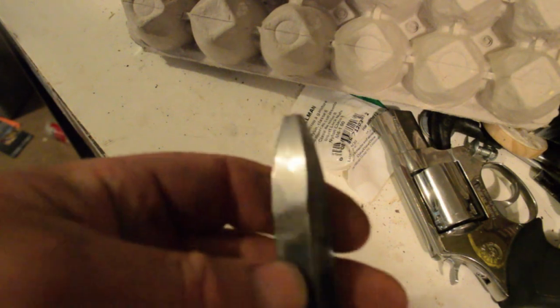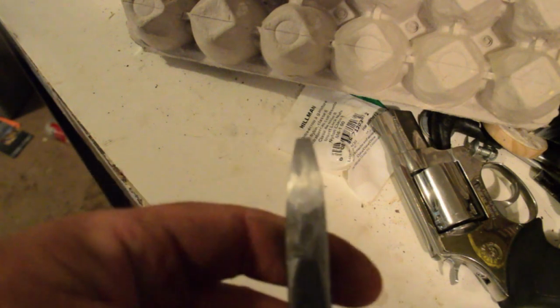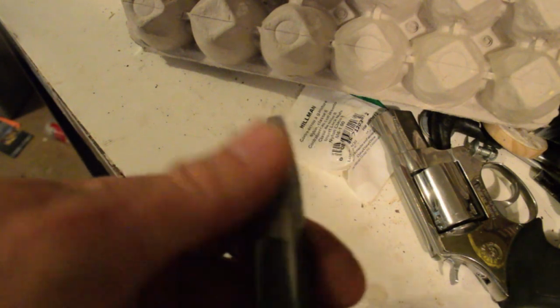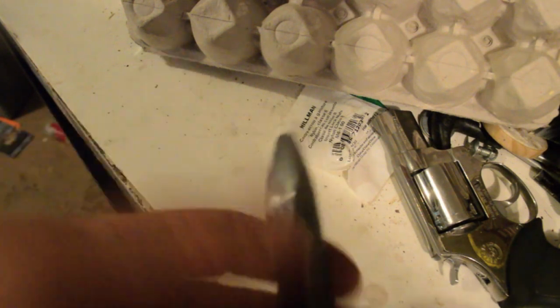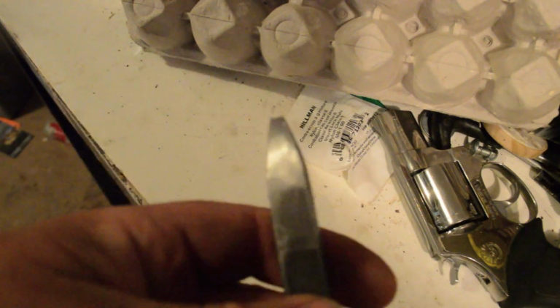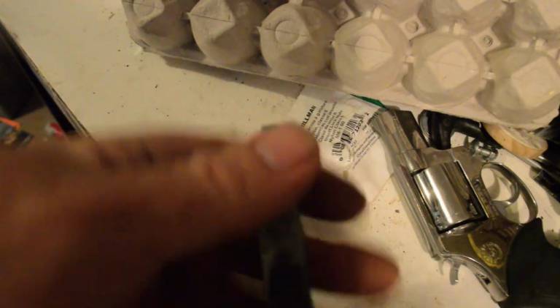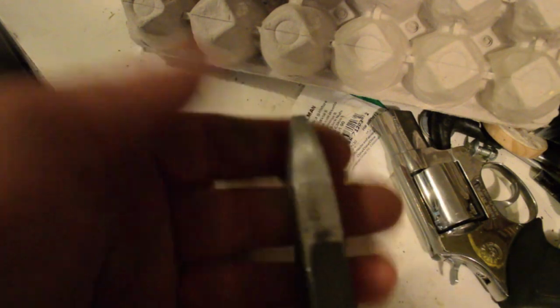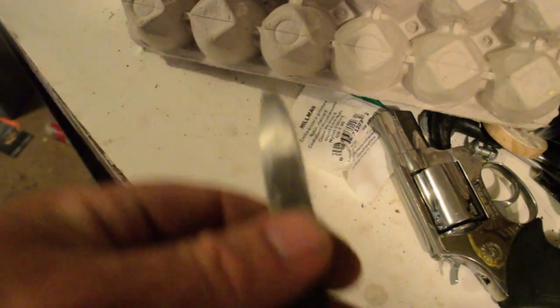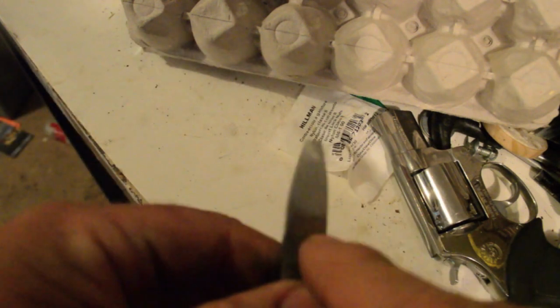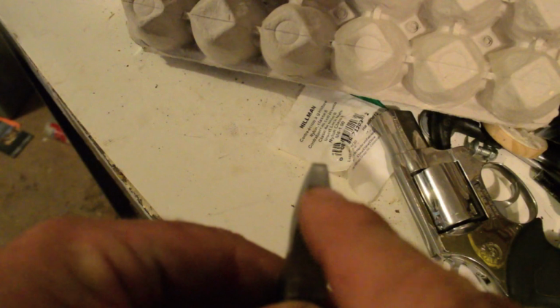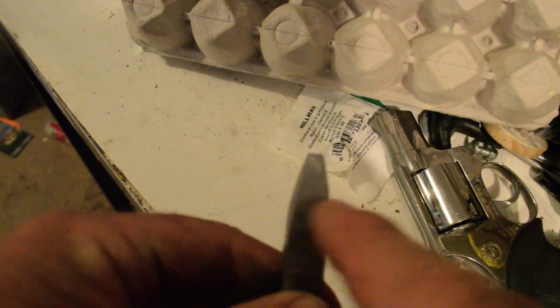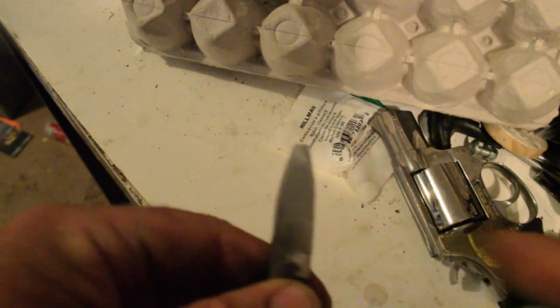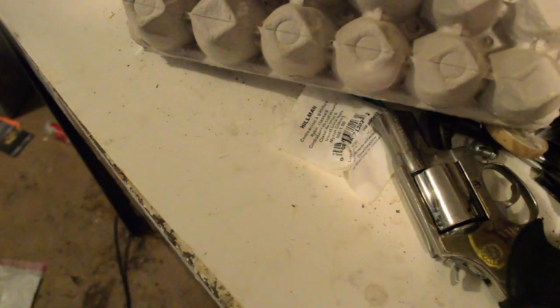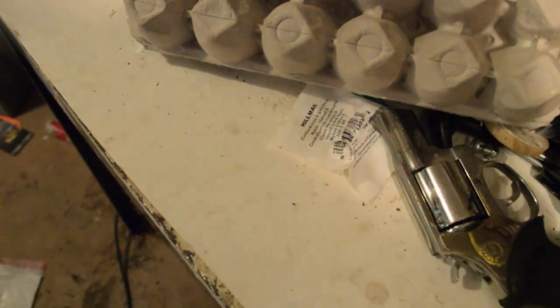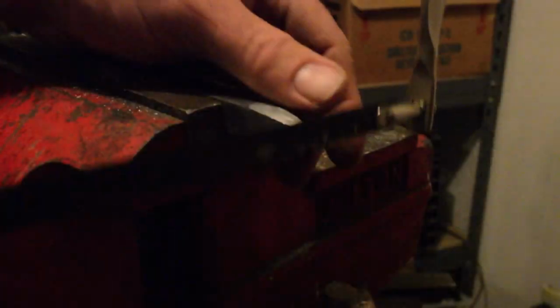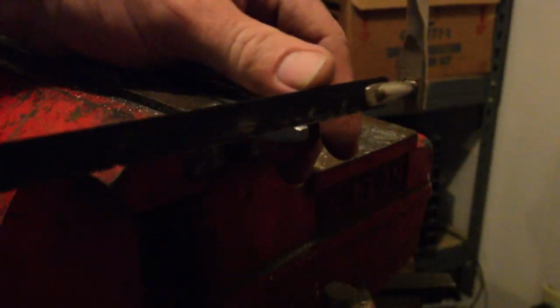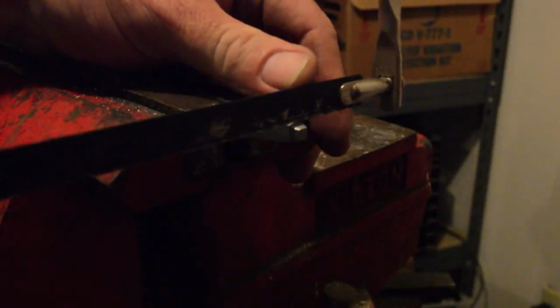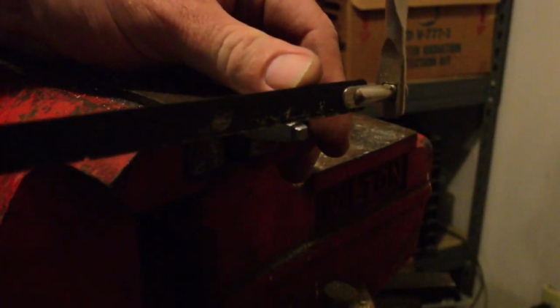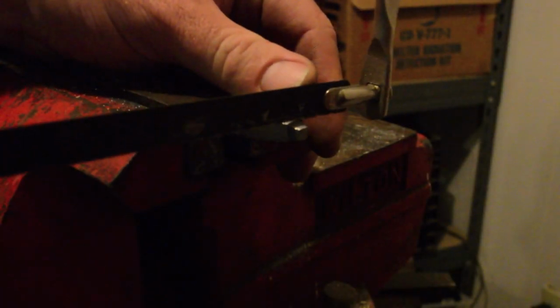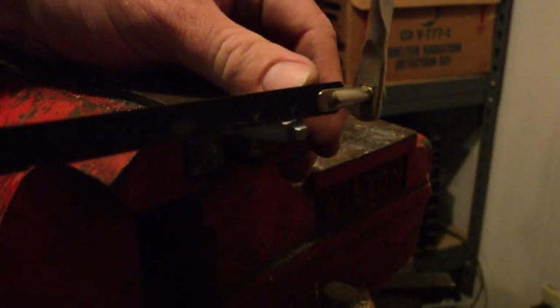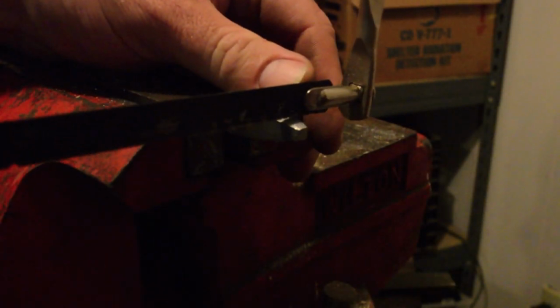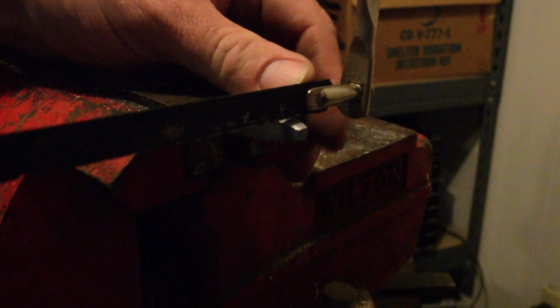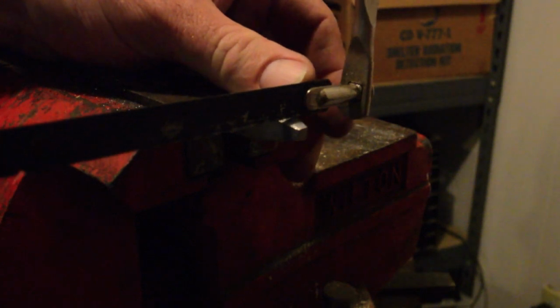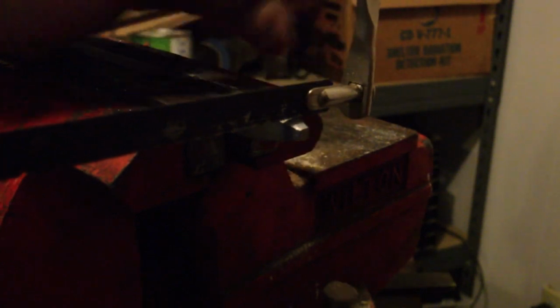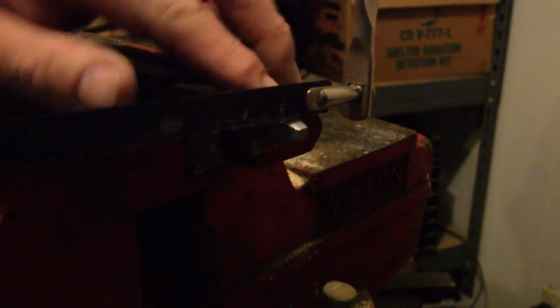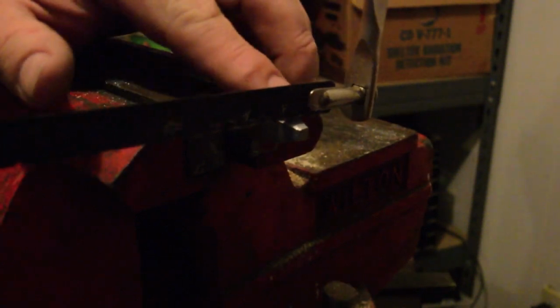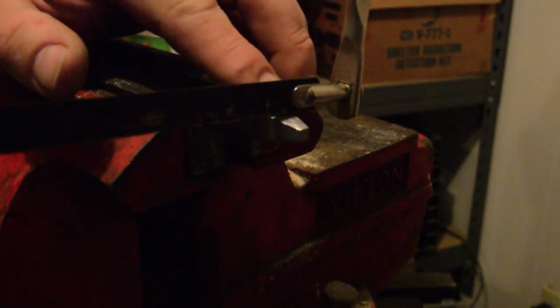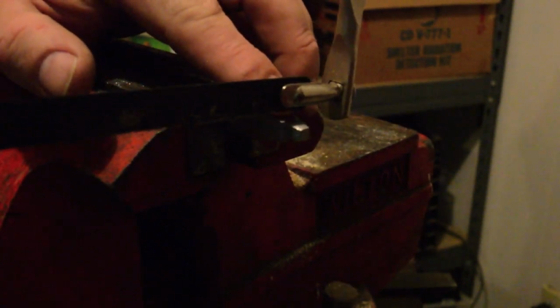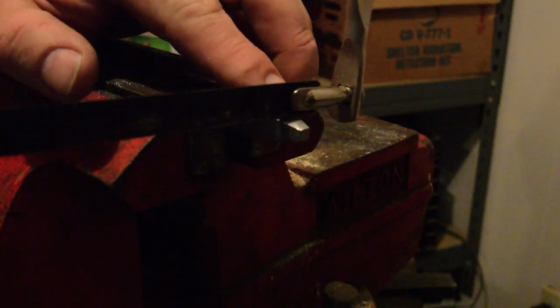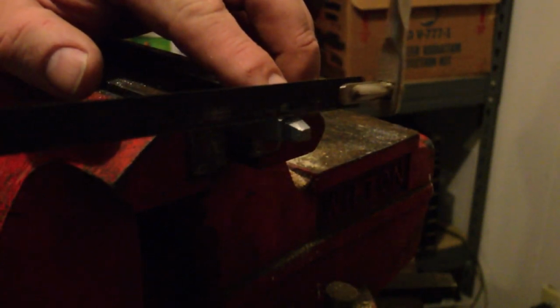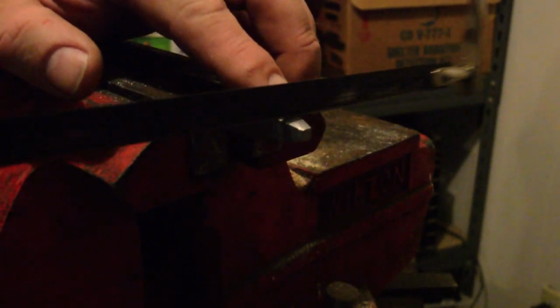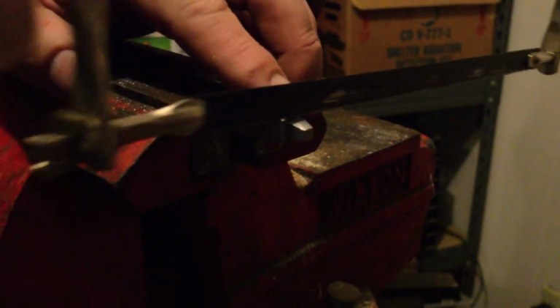I don't work with metal that often. Now what we're going to do is cut teeth. I've got my hacksaw, and we're going to go perpendicular.